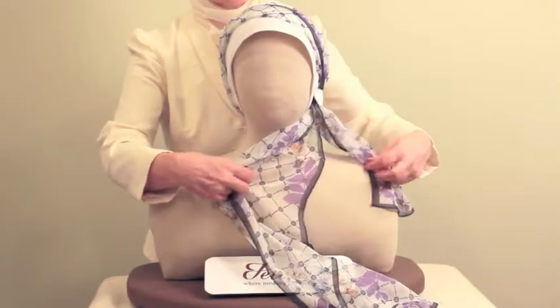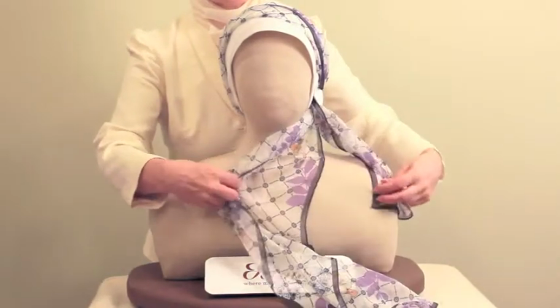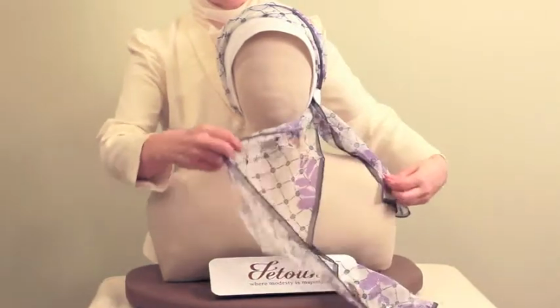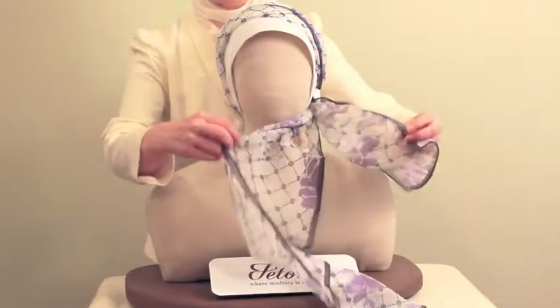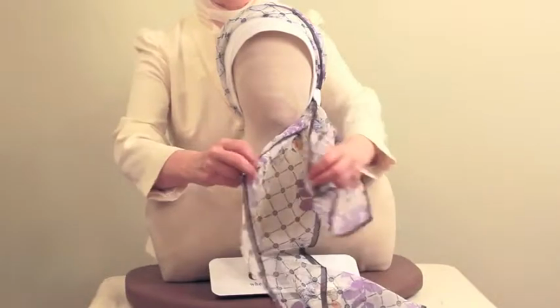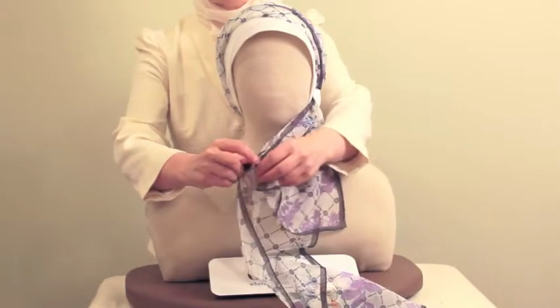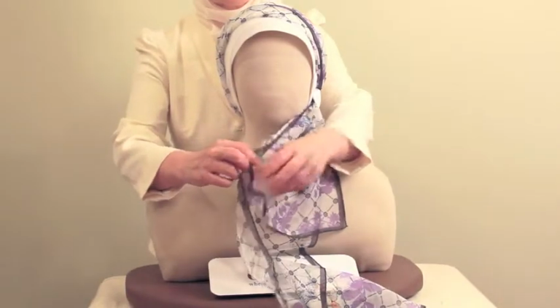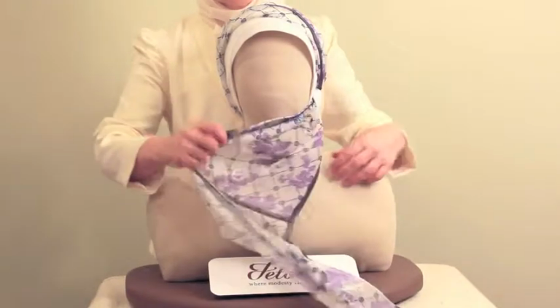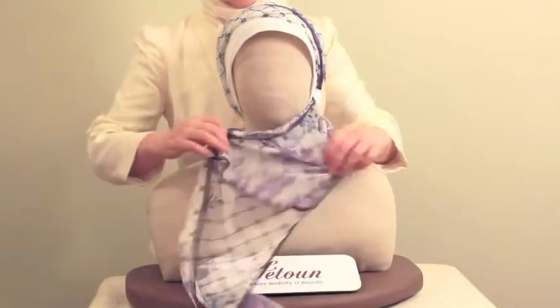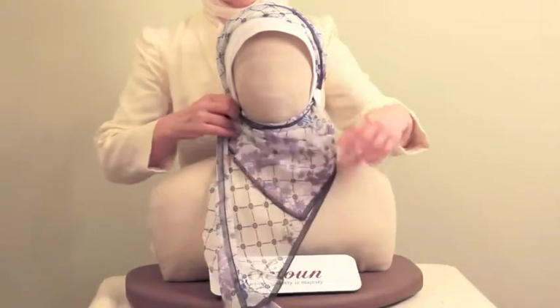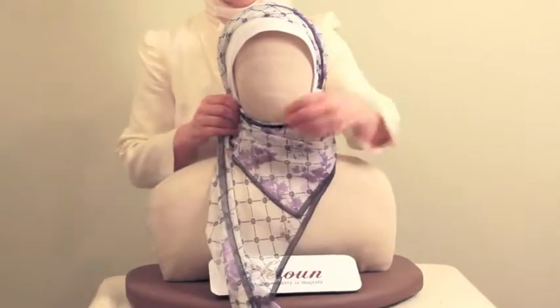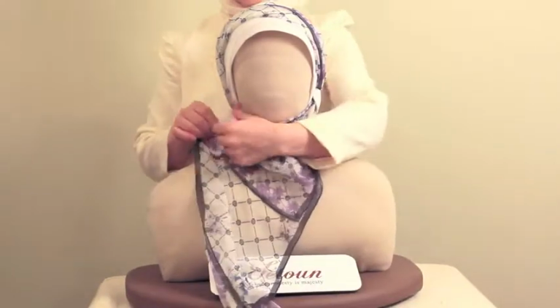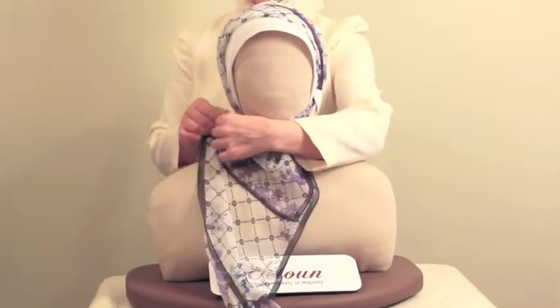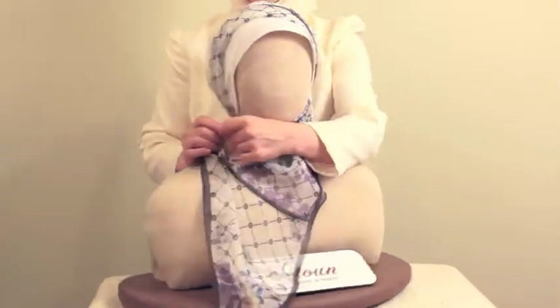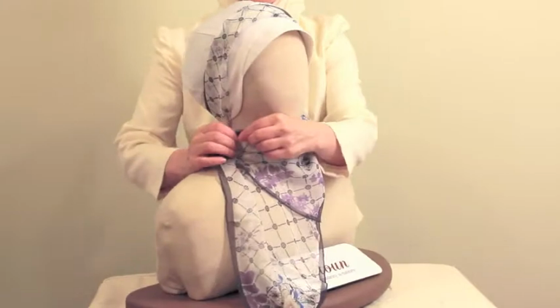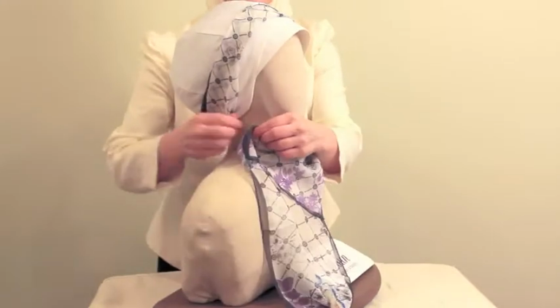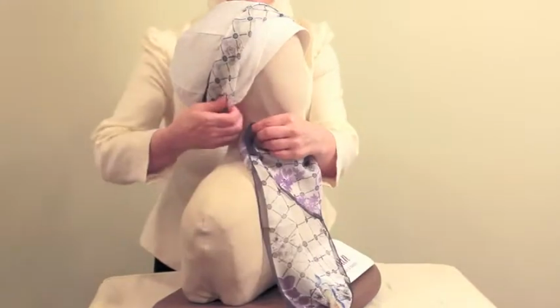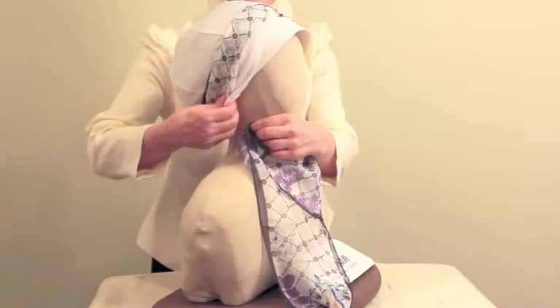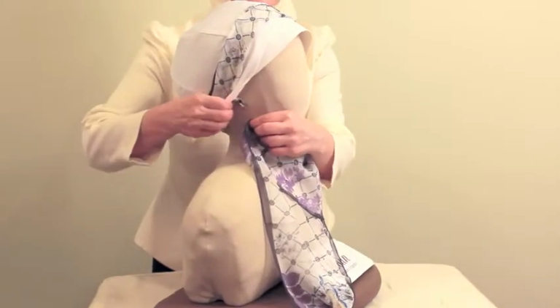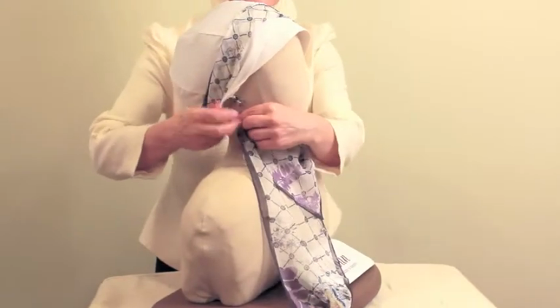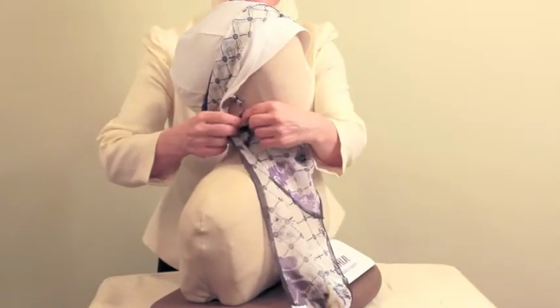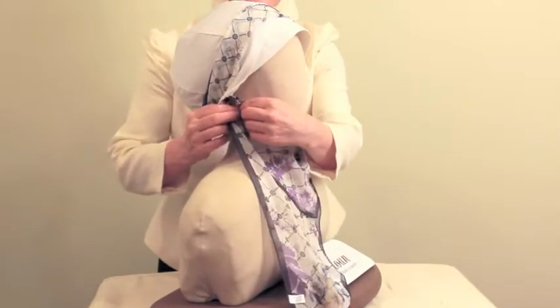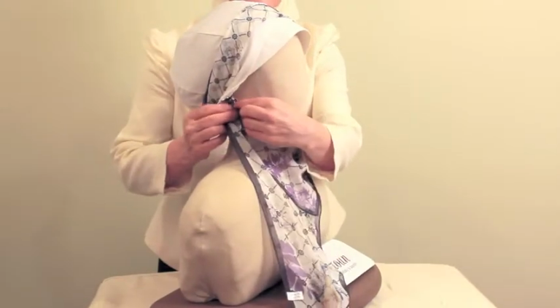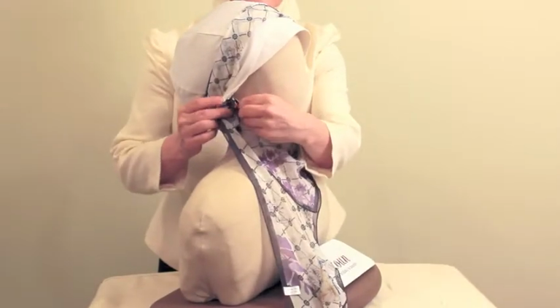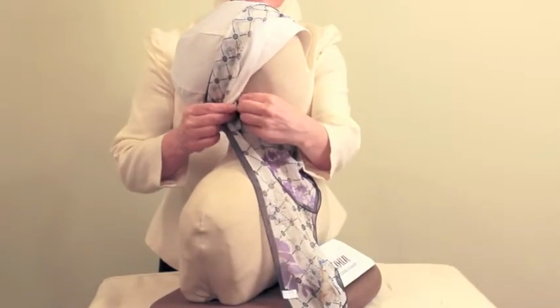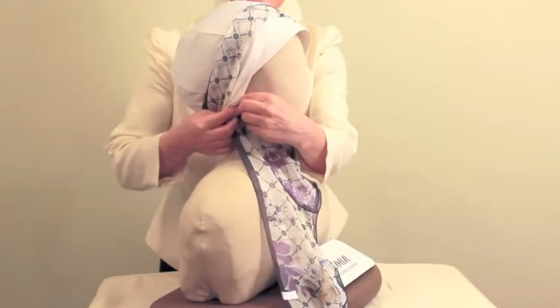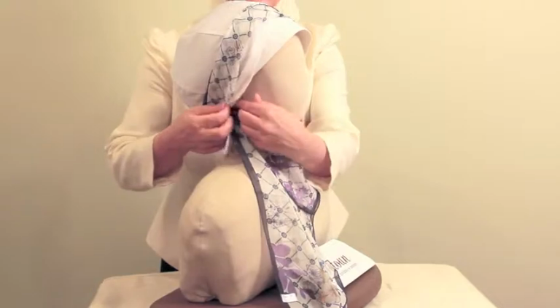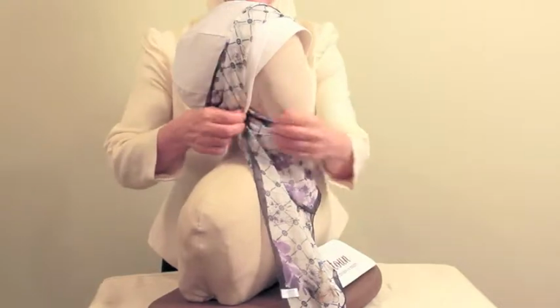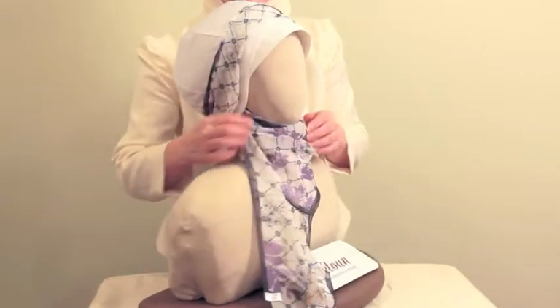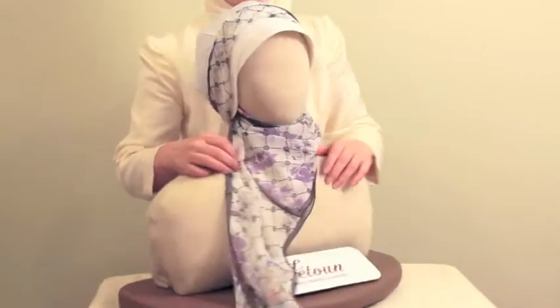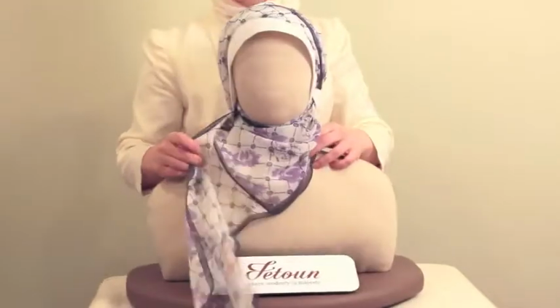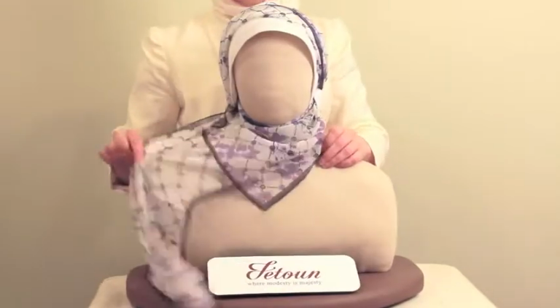Take the top edge of the long side and overlap it with the shorter side of the scarf. Bring both sides of the scarf to your right and open the clip behind your right ear. Insert the folds between the clipped teeth and close the clip.